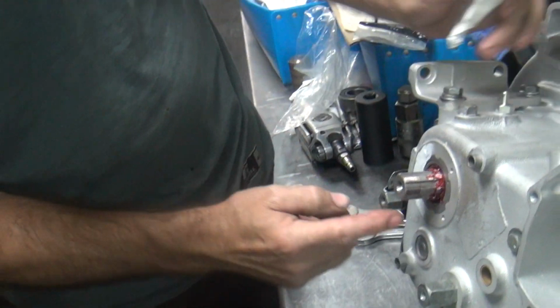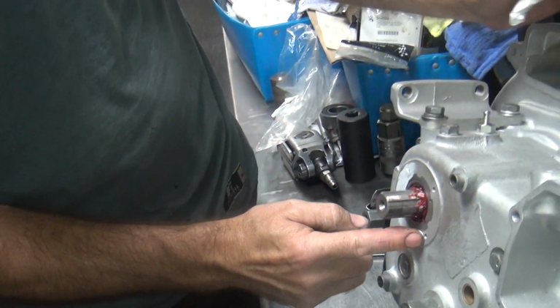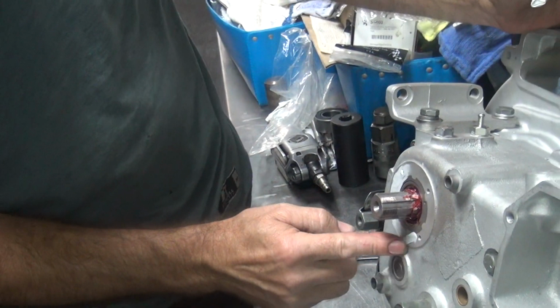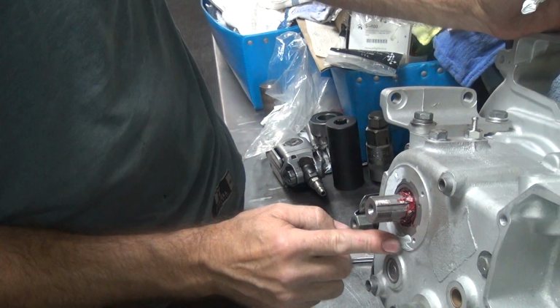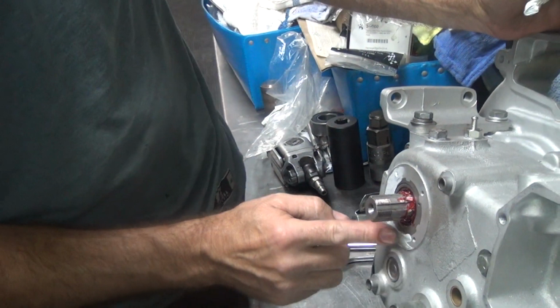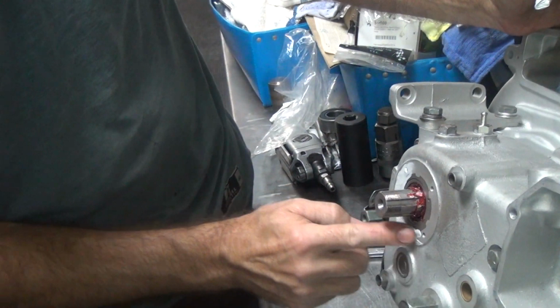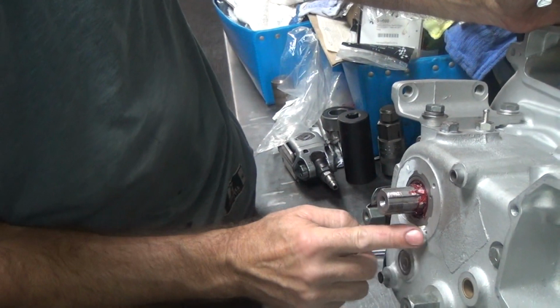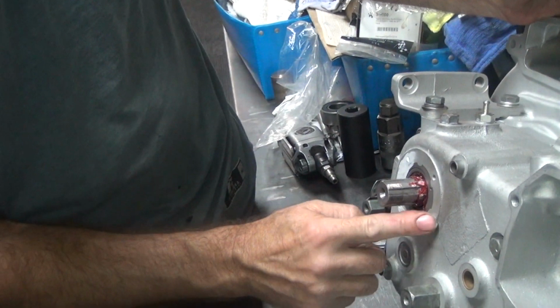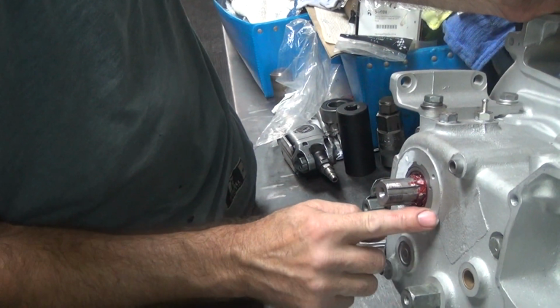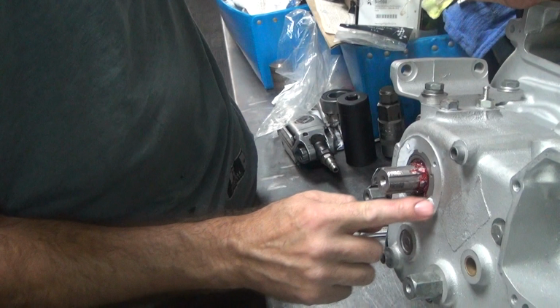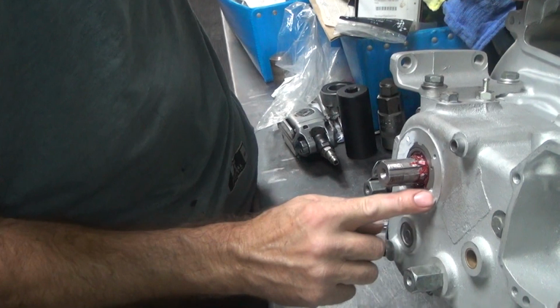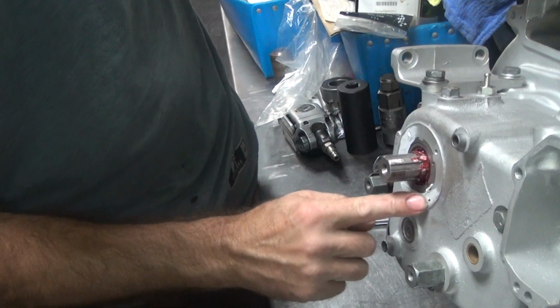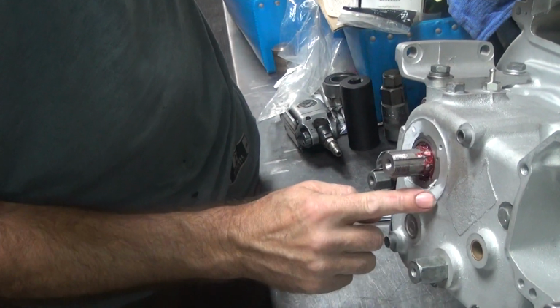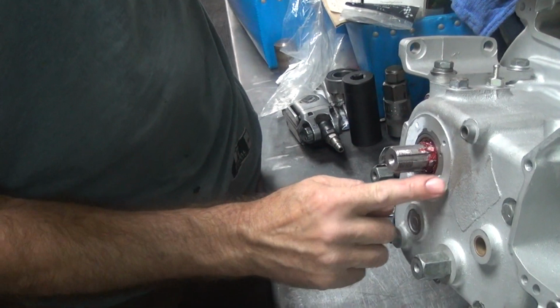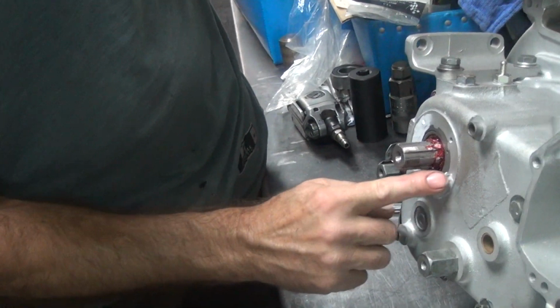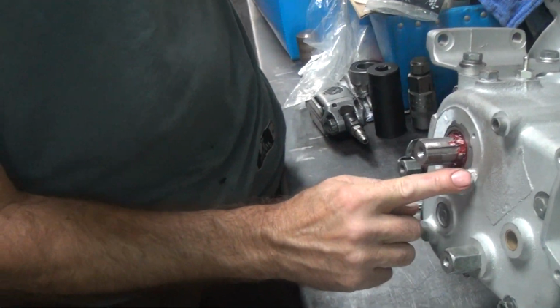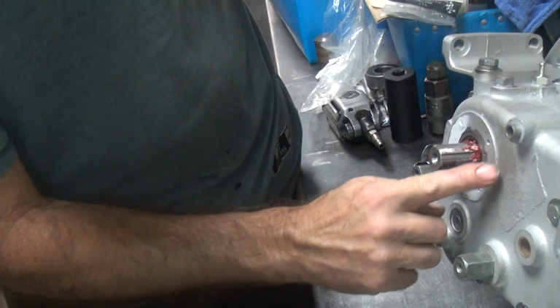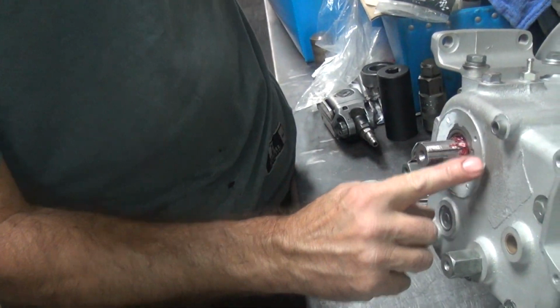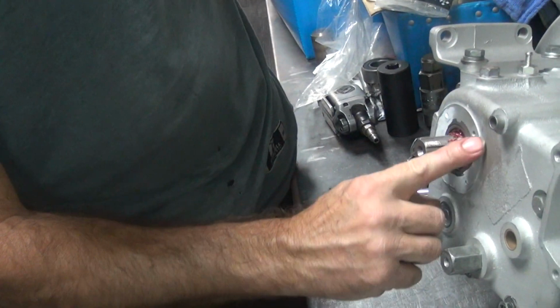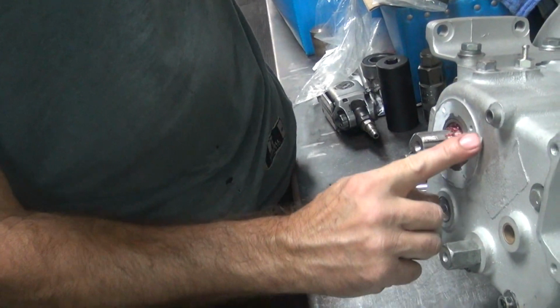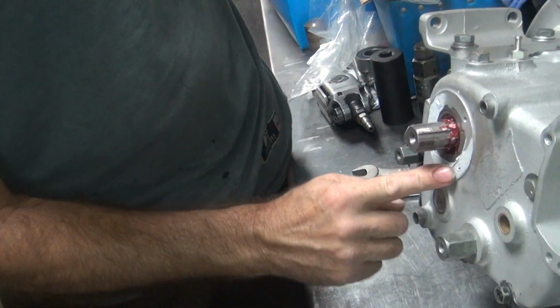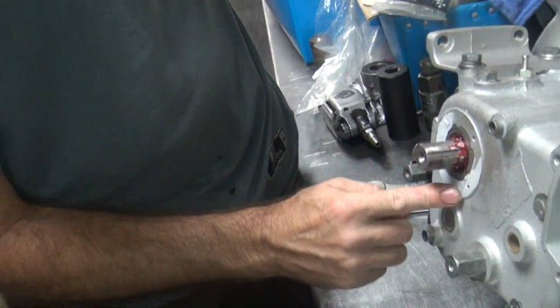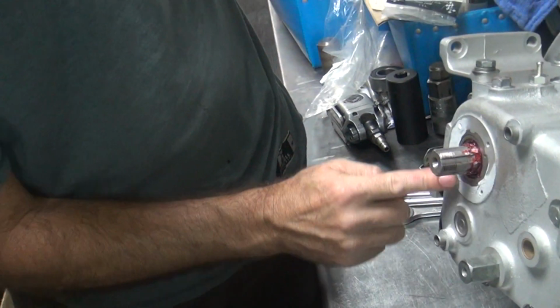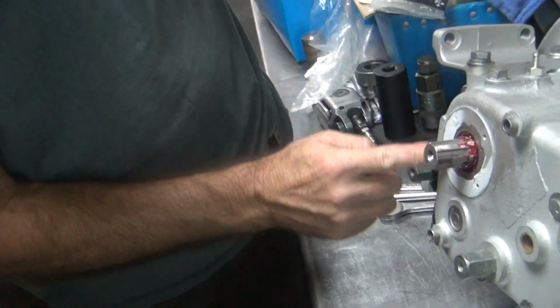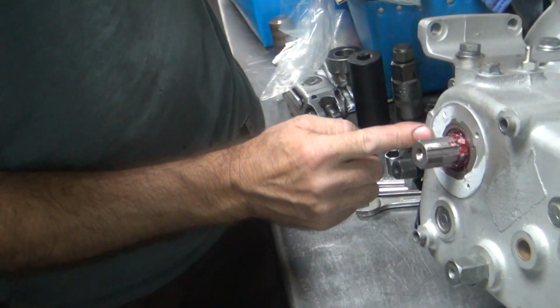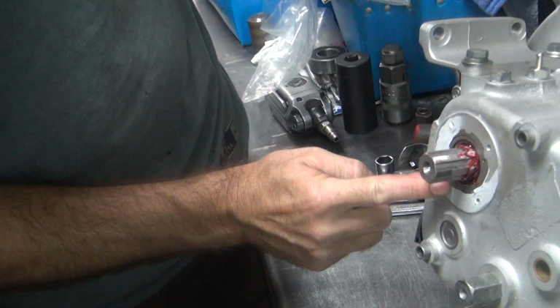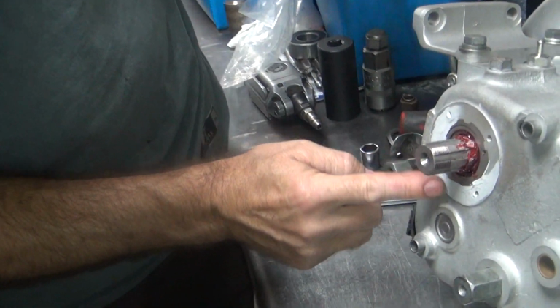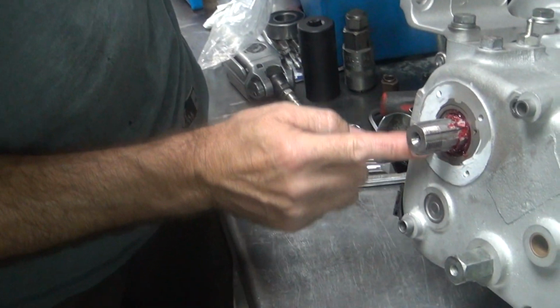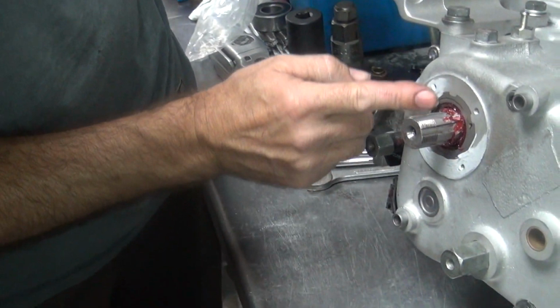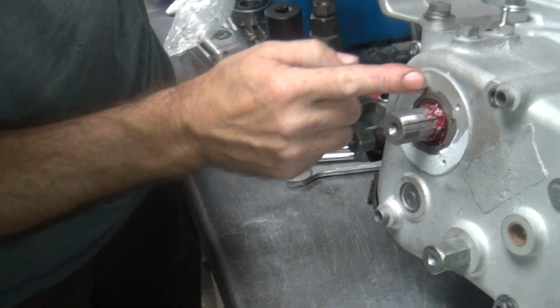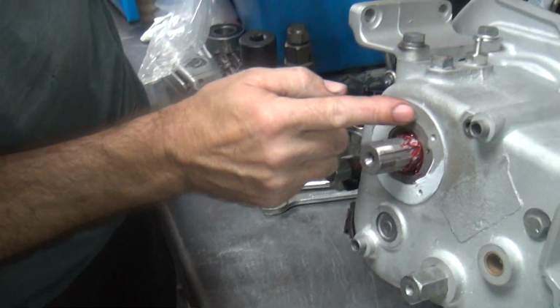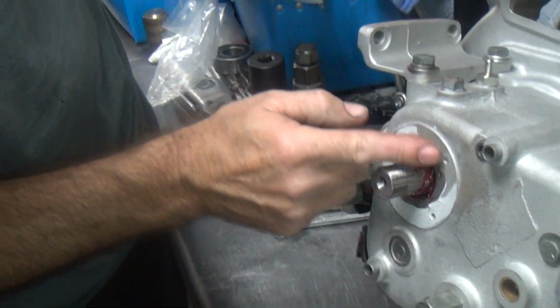That's the improved design — yeah, the design that leaks better. It shouldn't be. The seal's not as beefy as that one, and that one's pretty chintzy.